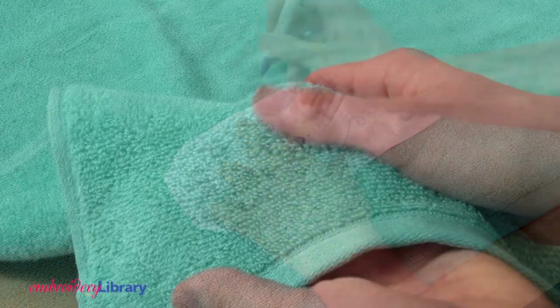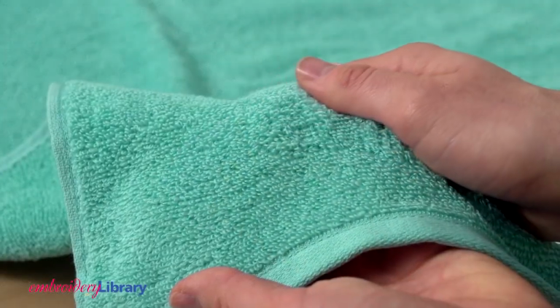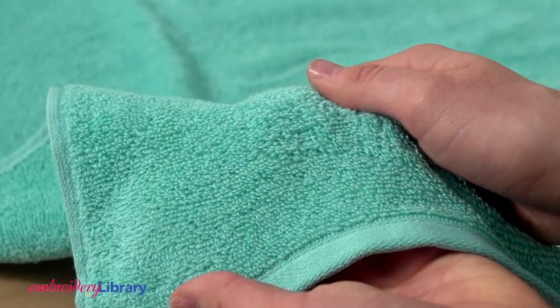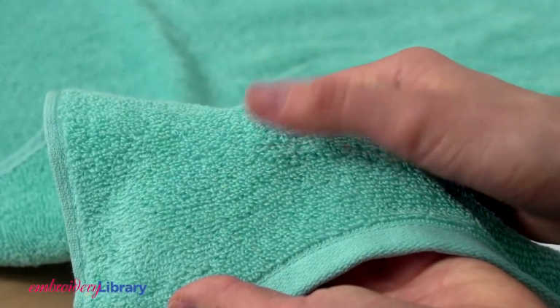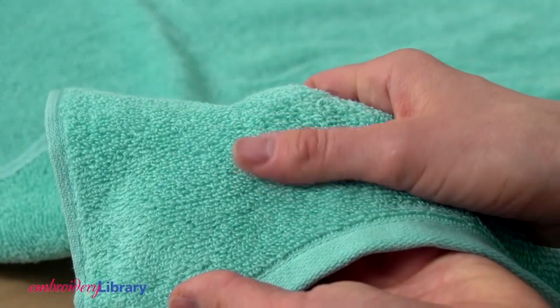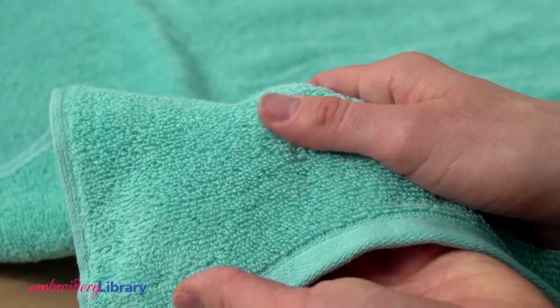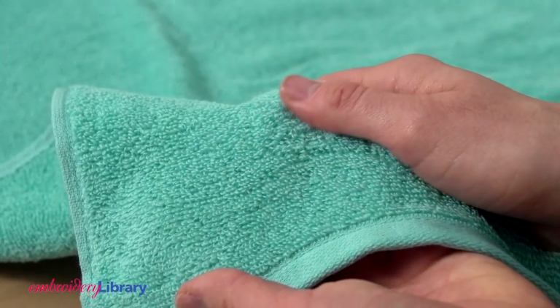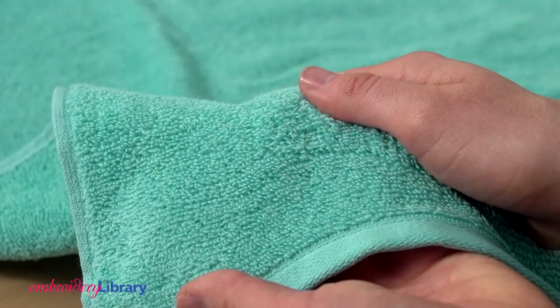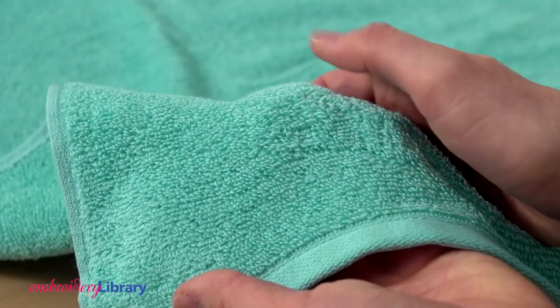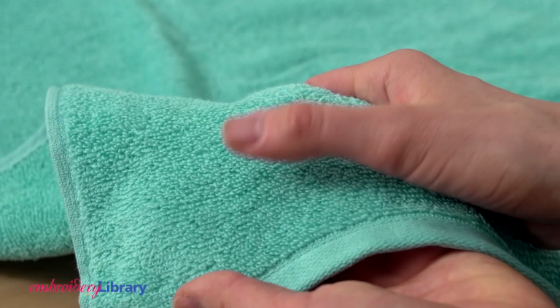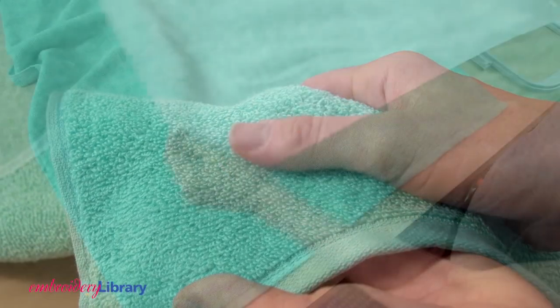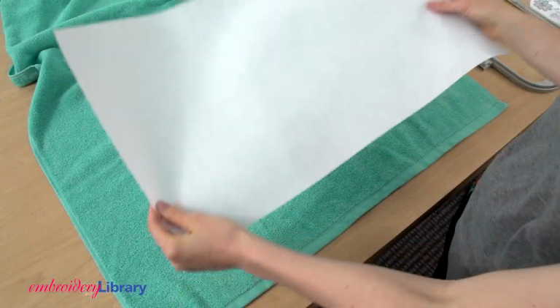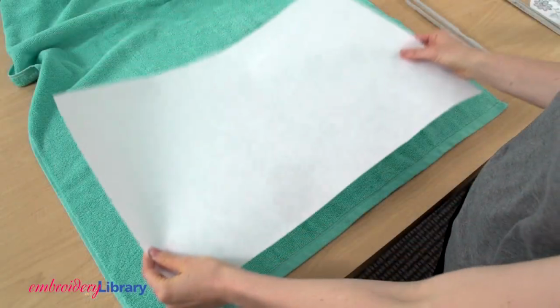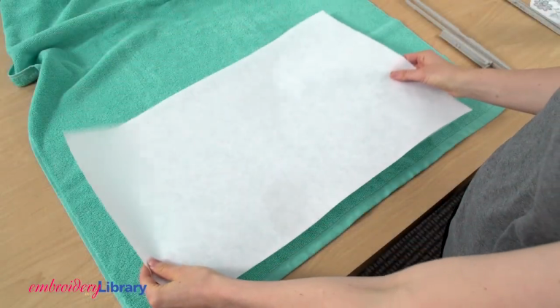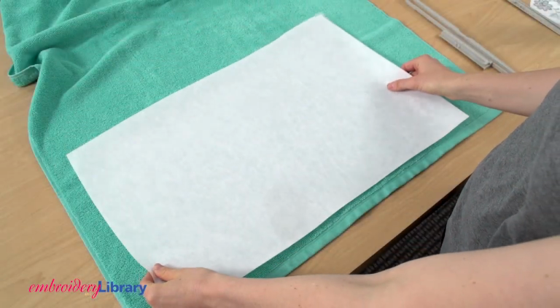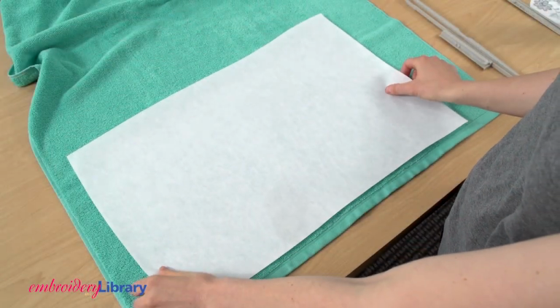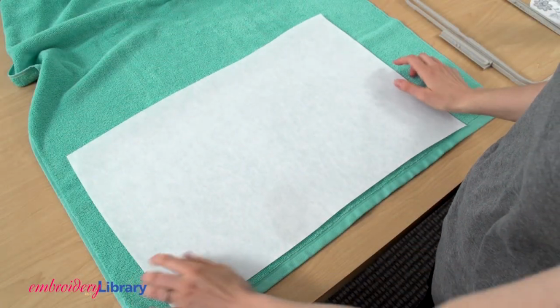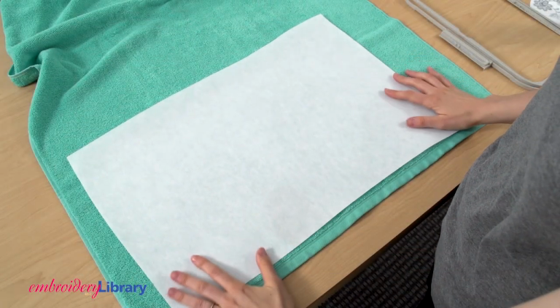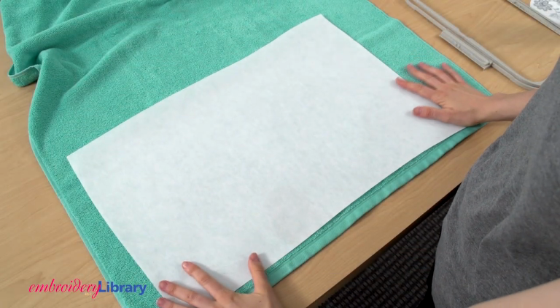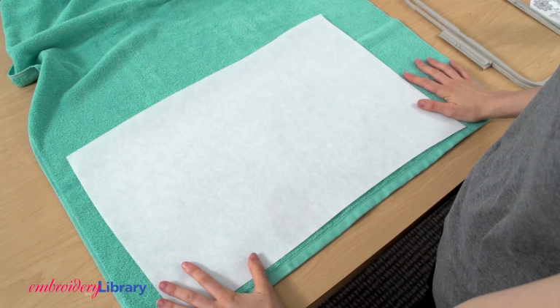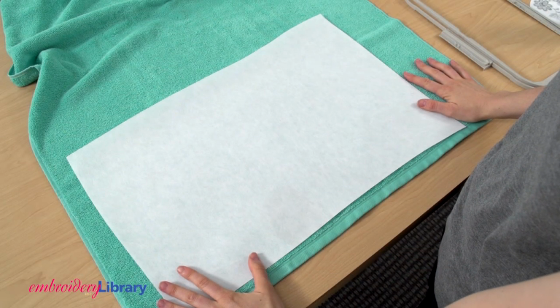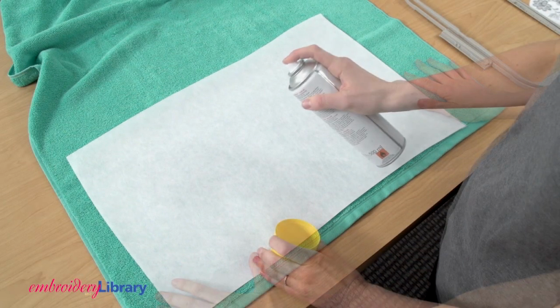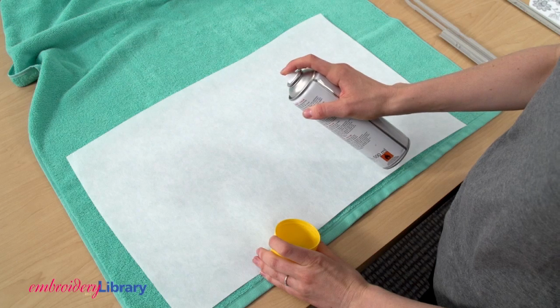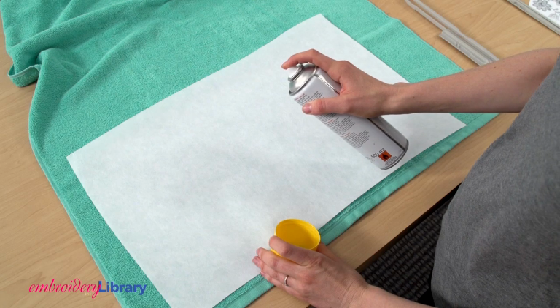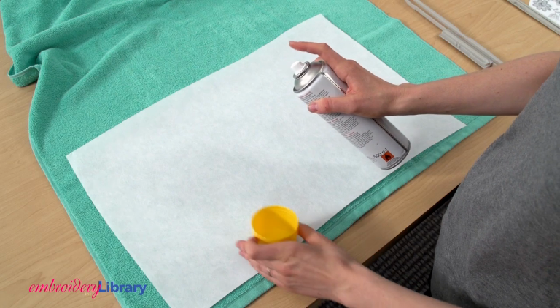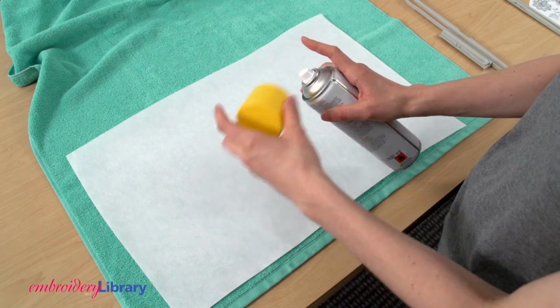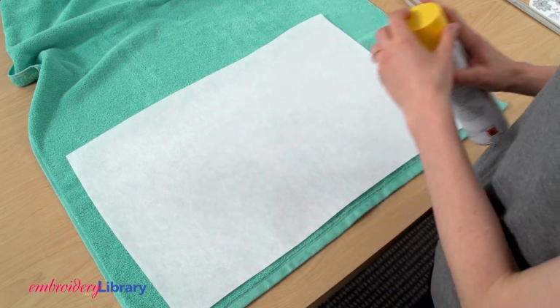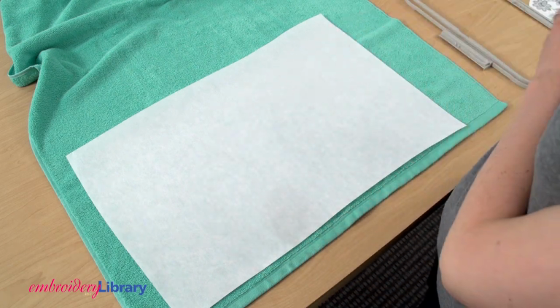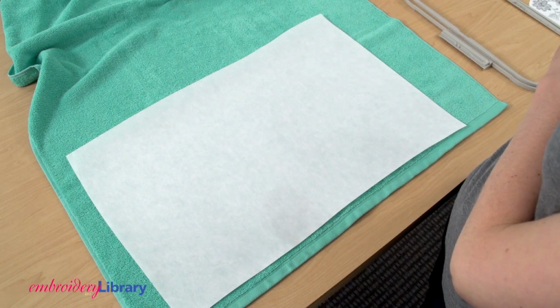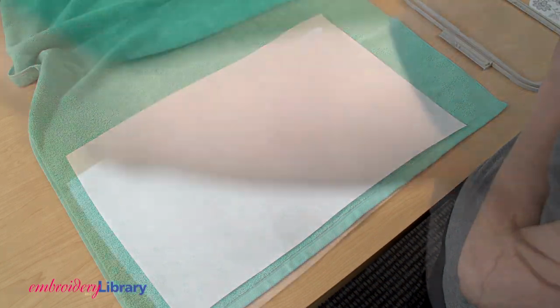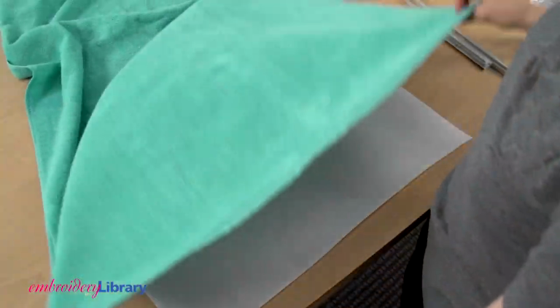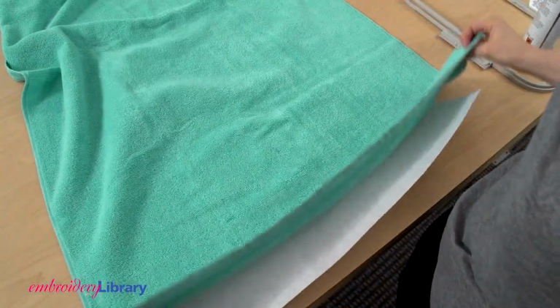At first glance, terrycloth seems so hardy and strong, but the weave is actually pretty loose, so use cutaway stabilizer on the back. That's going to give the towel the best support. Spray a piece of cutaway stabilizer with temporary adhesive, then smooth the towel on top.